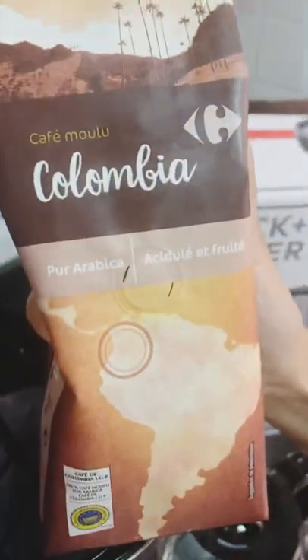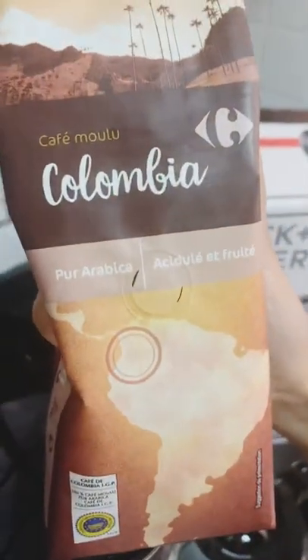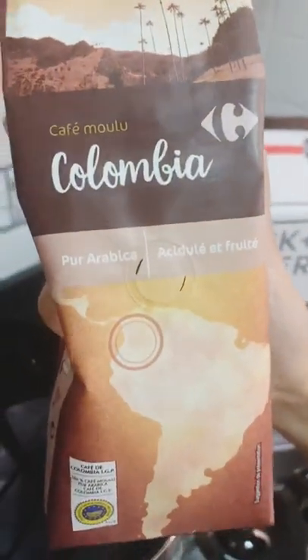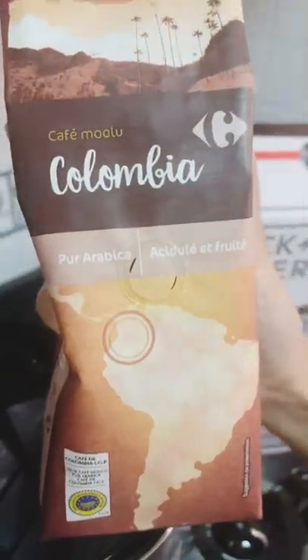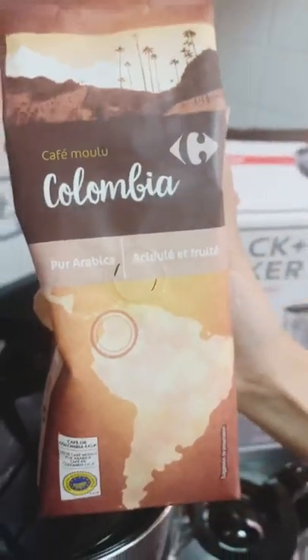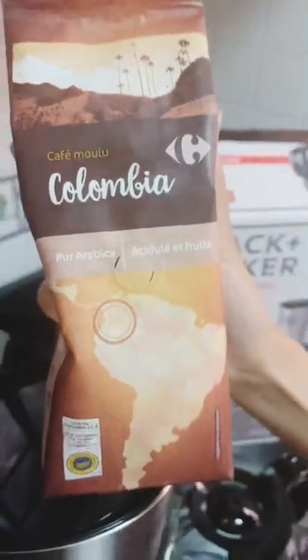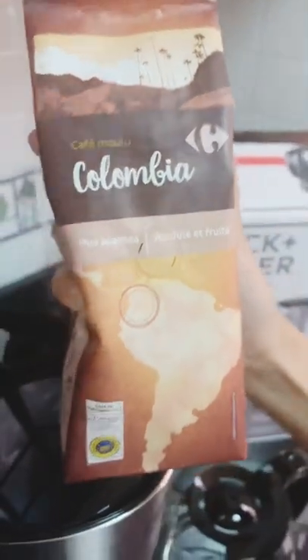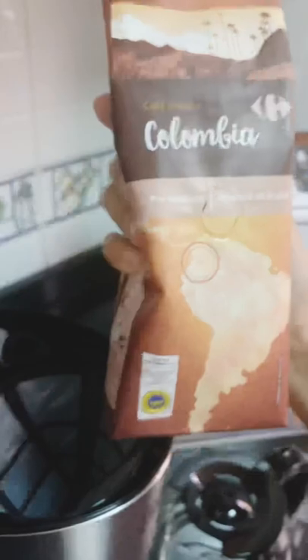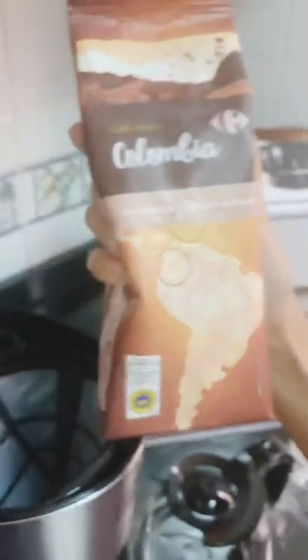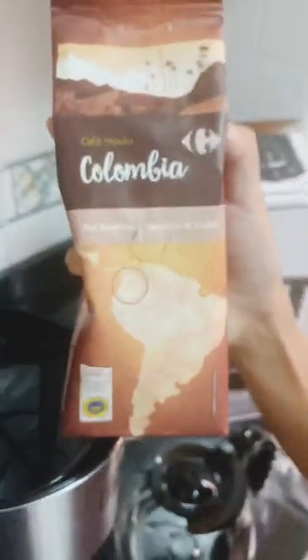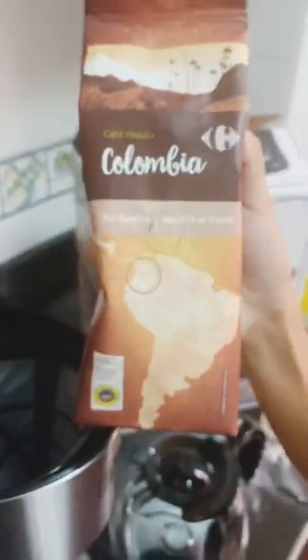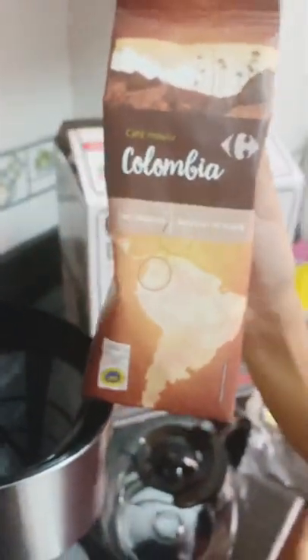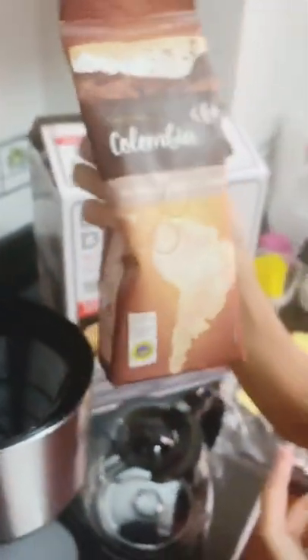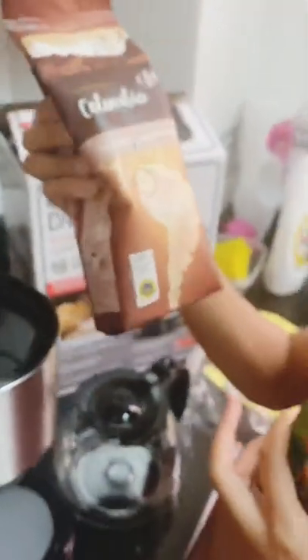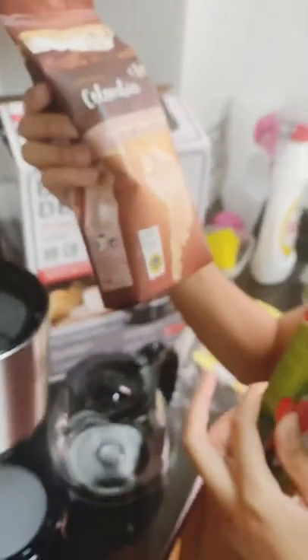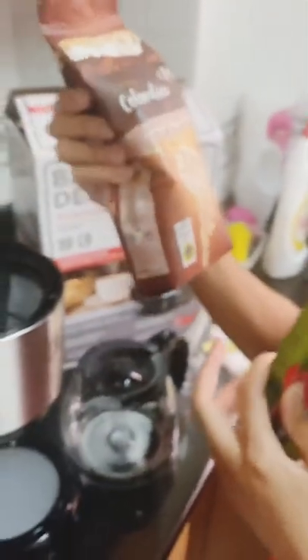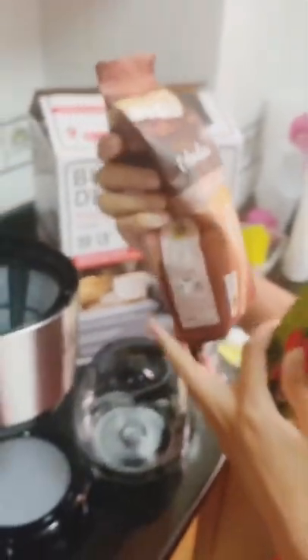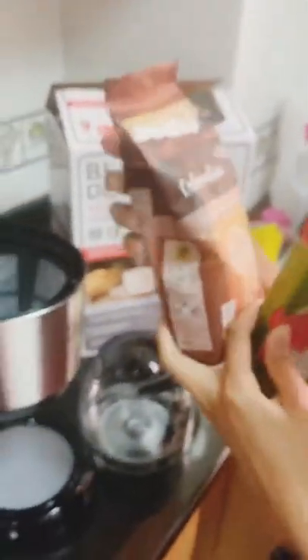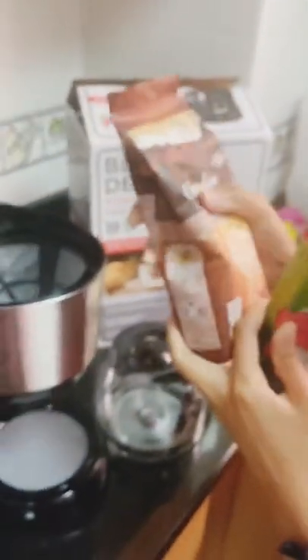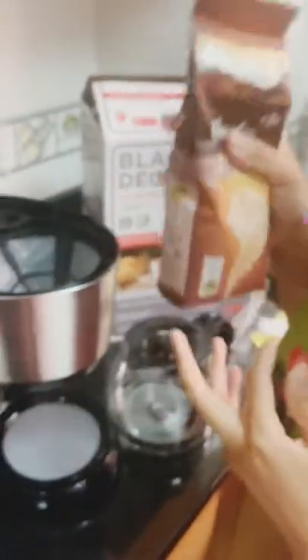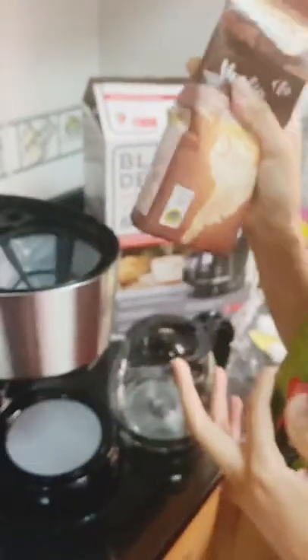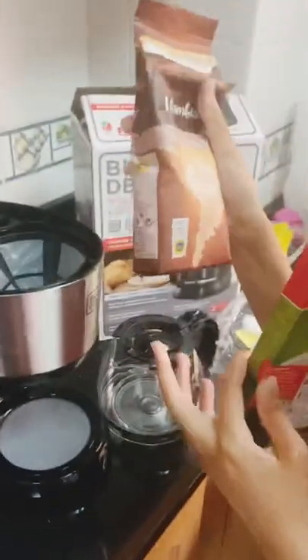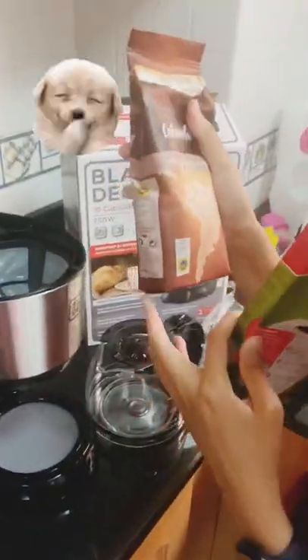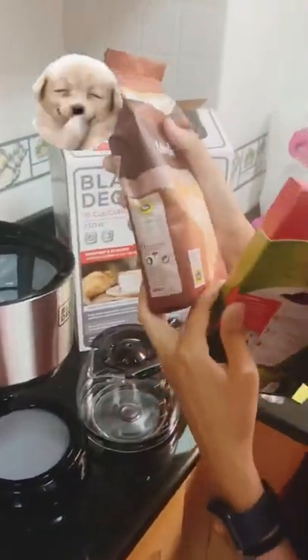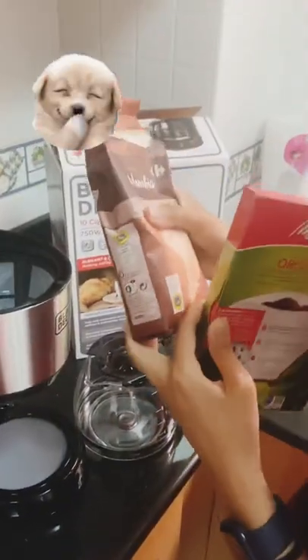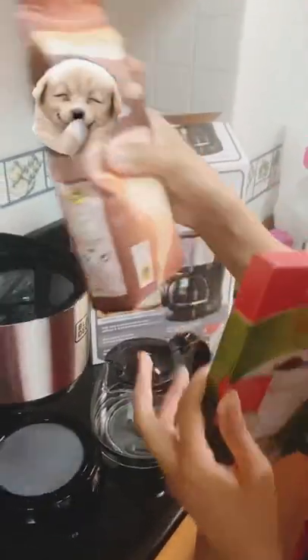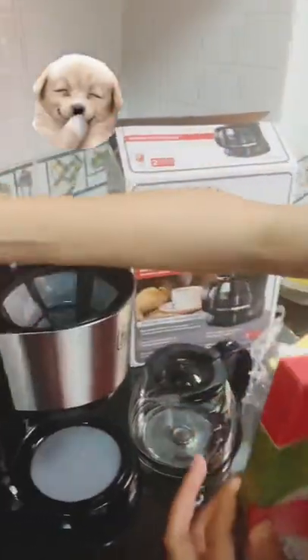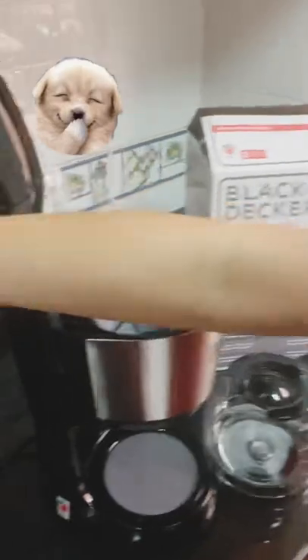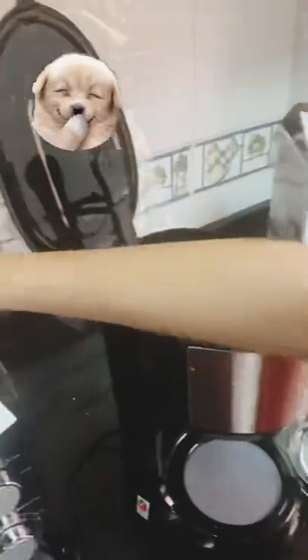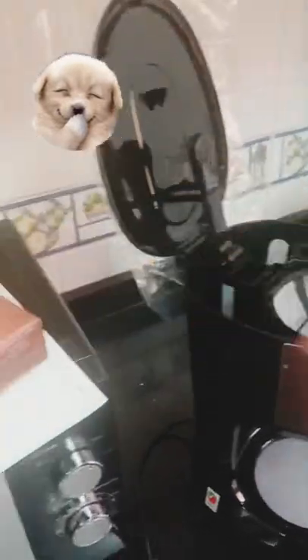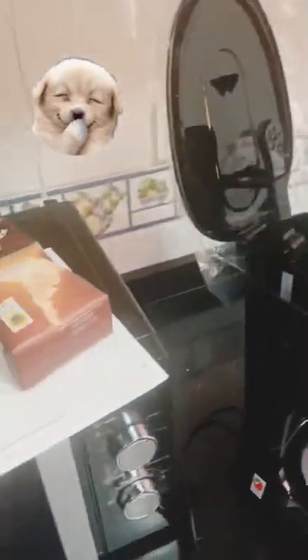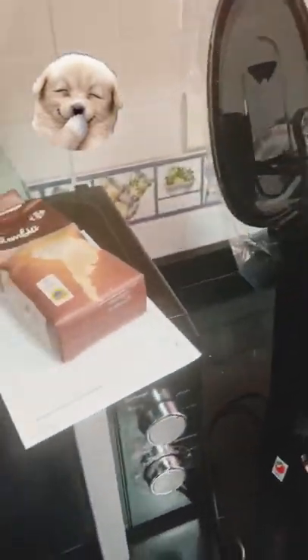We bought ground coffee from Colombia — we flew all the way to Colombia just to buy ground coffee!